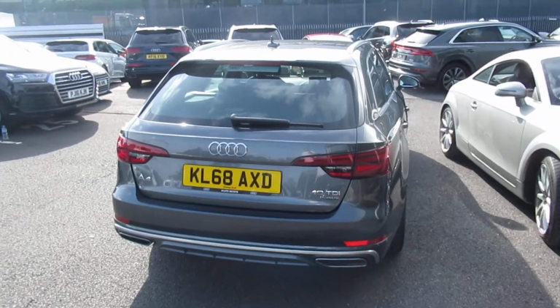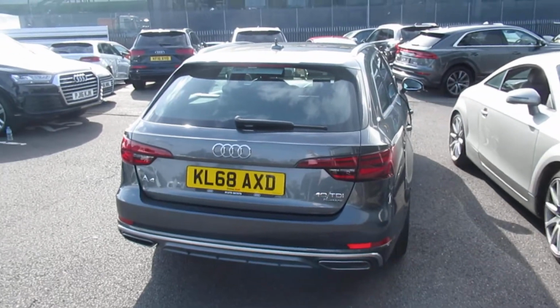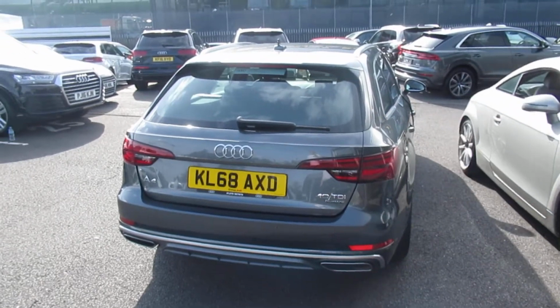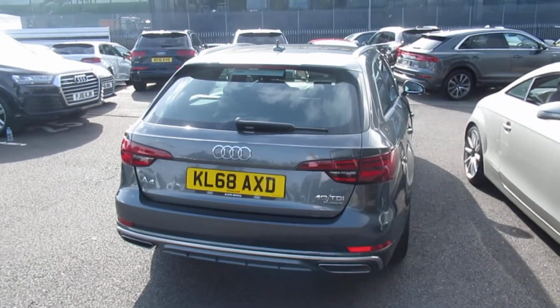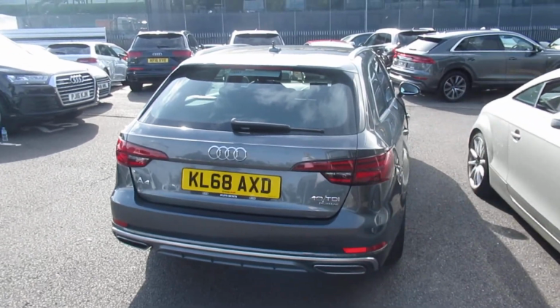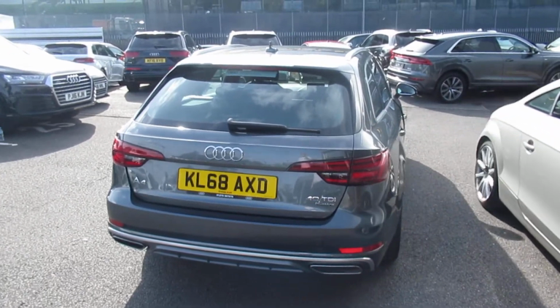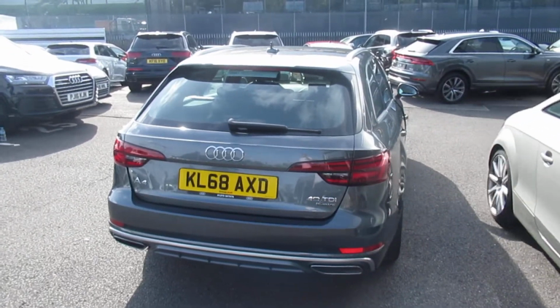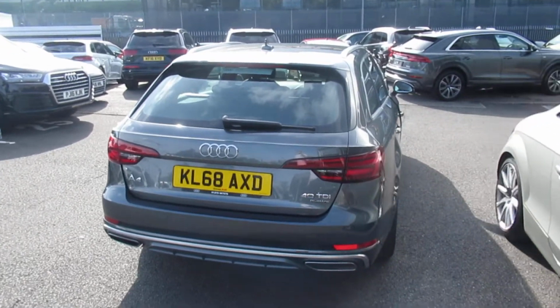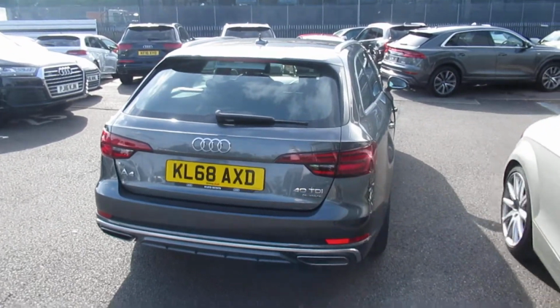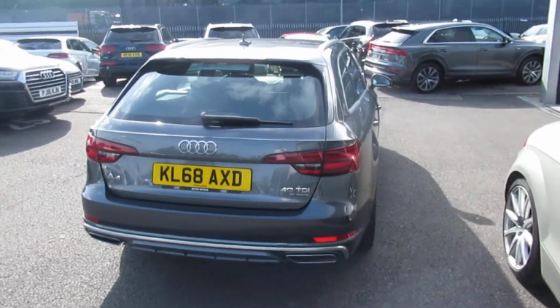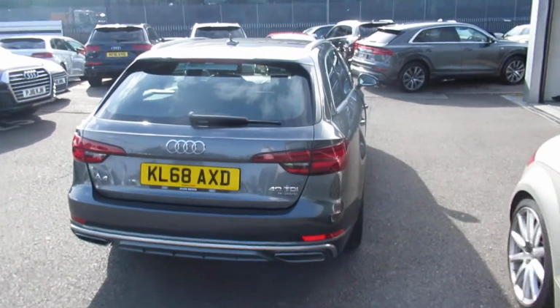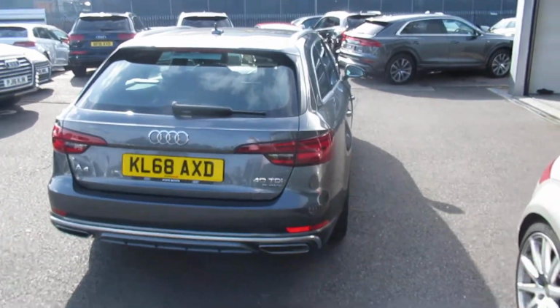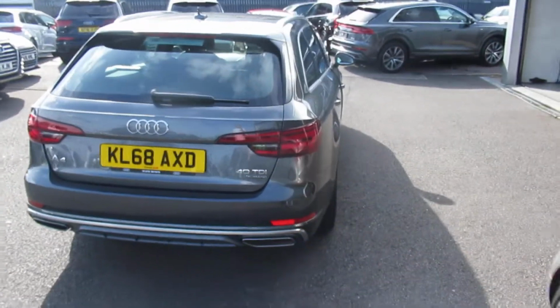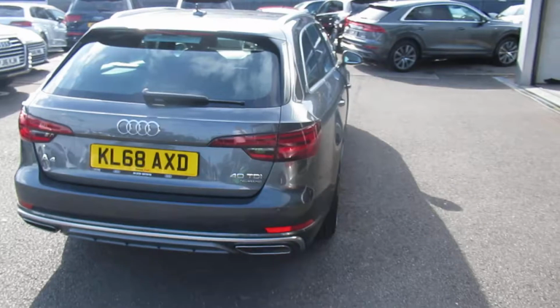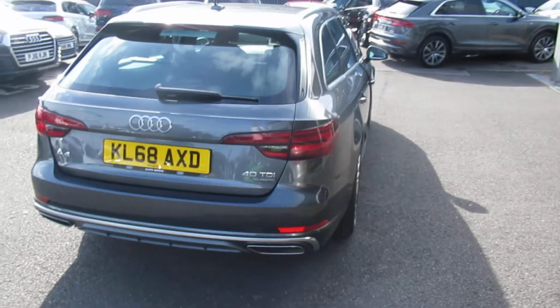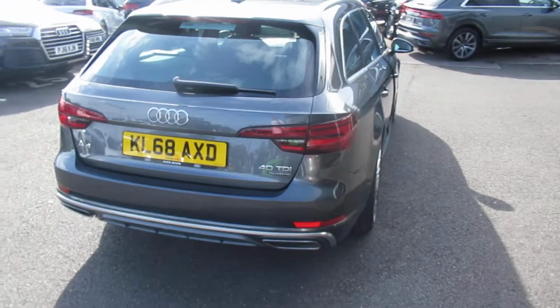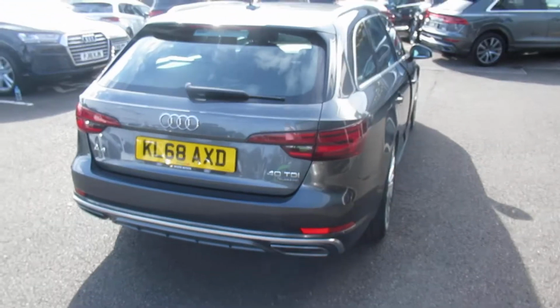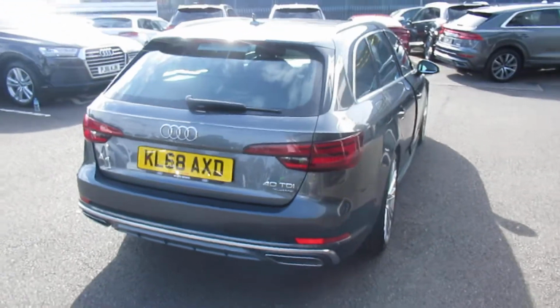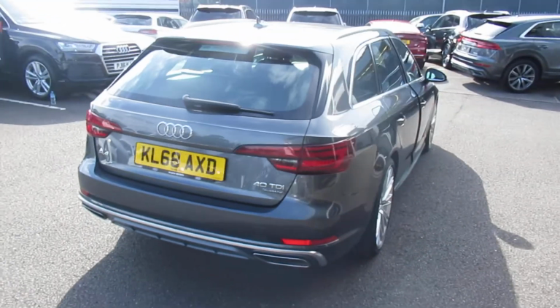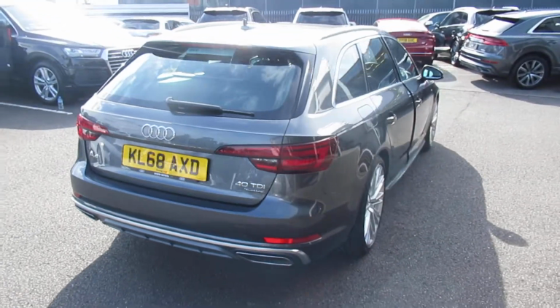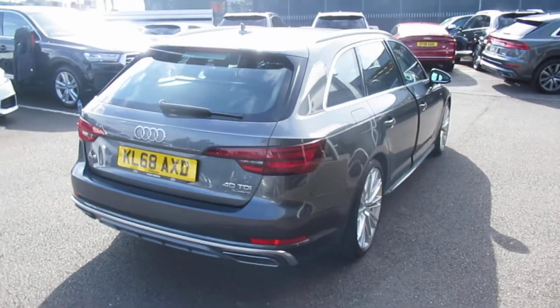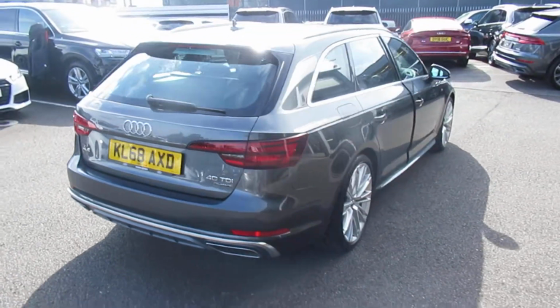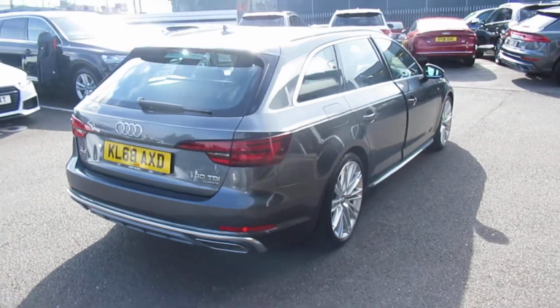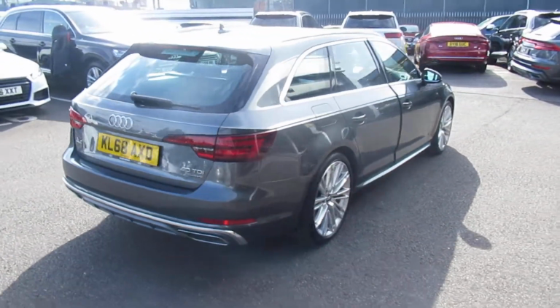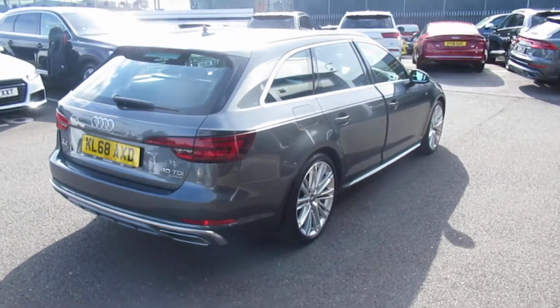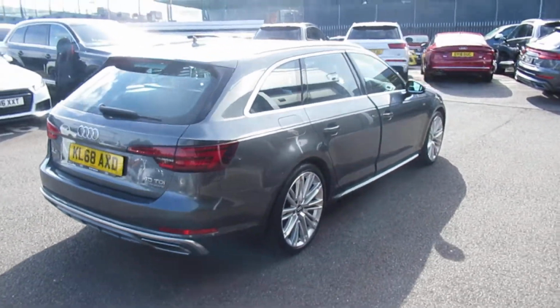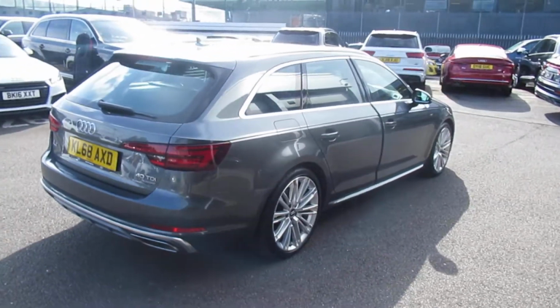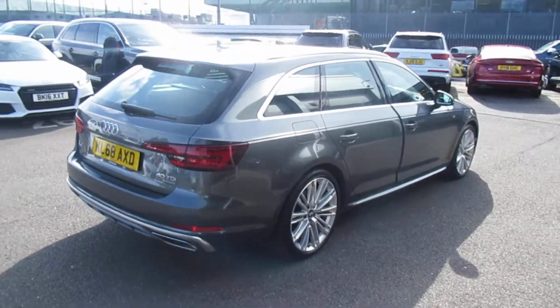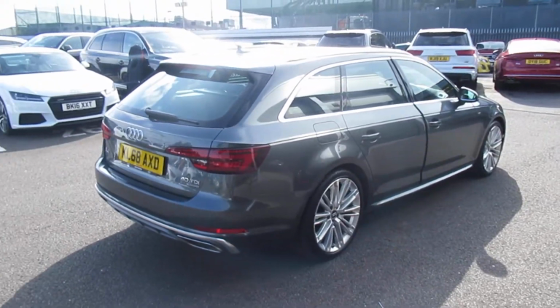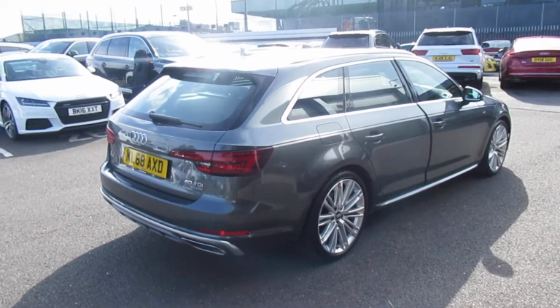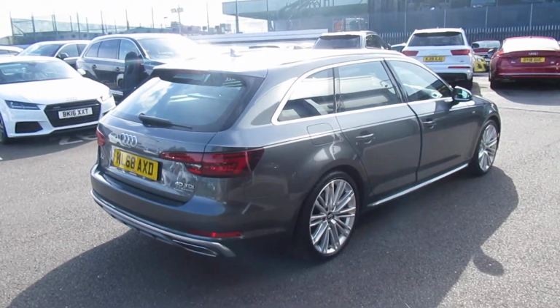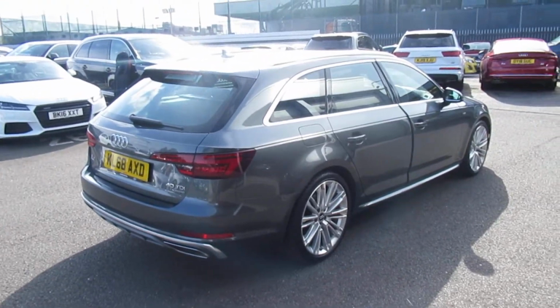Now this is an Audi used-approved vehicle so you will get the 145-point check, a remainder of the manufacturer's warranty and a remainder of the manufacturer's roadside assistance.